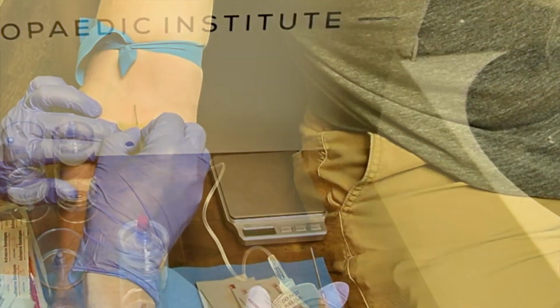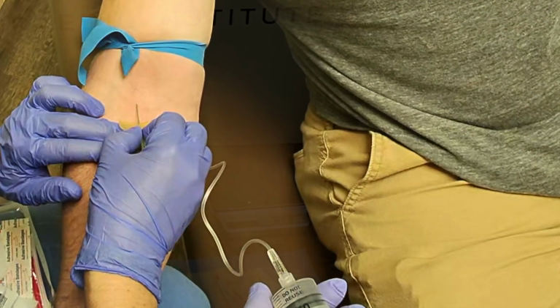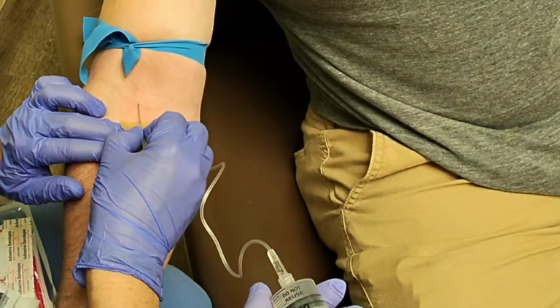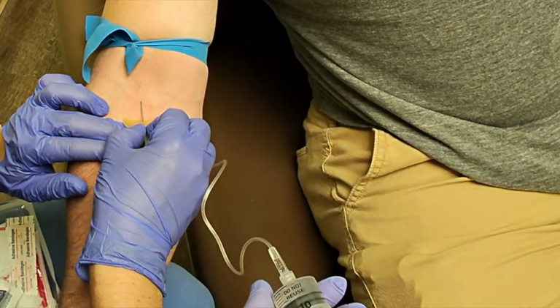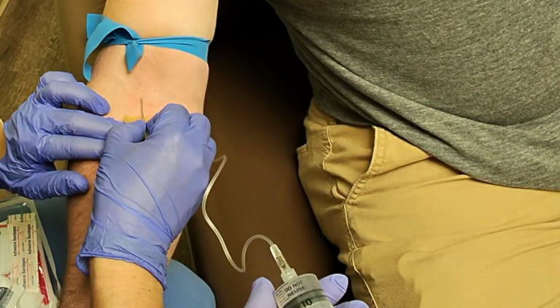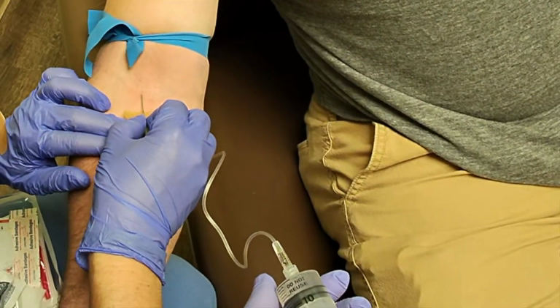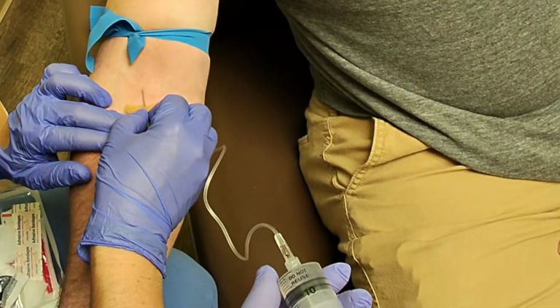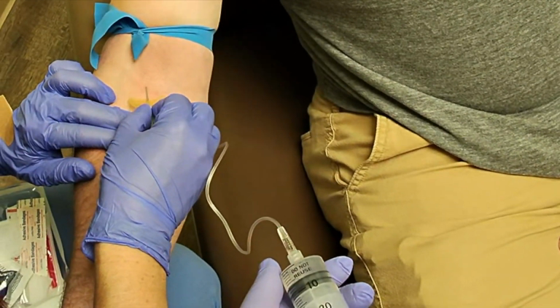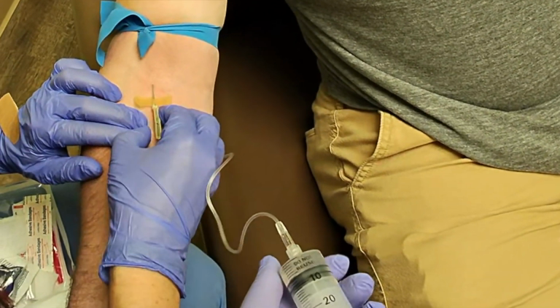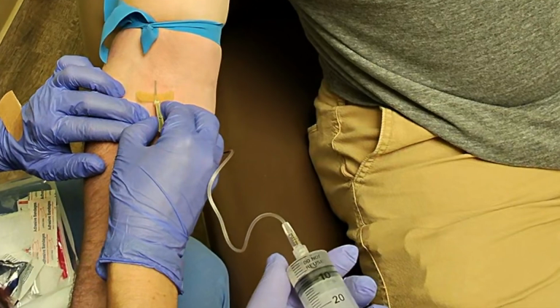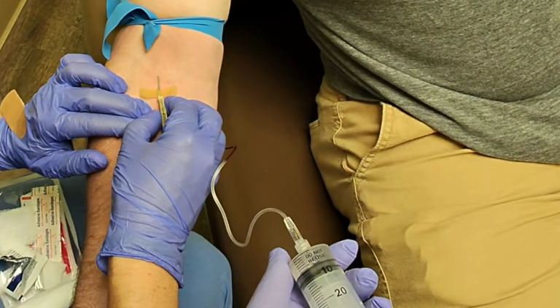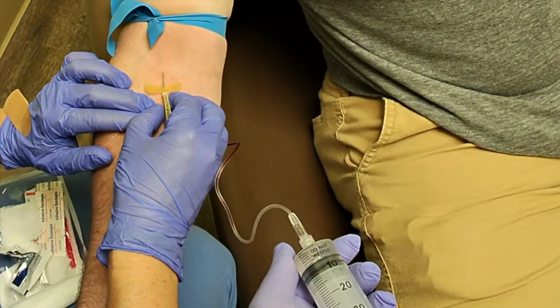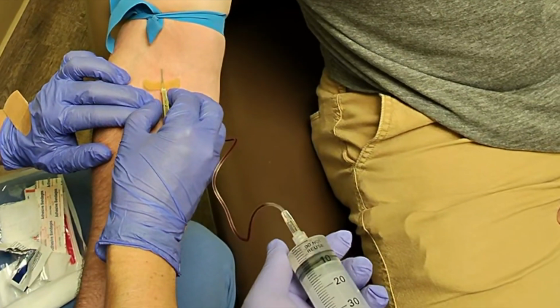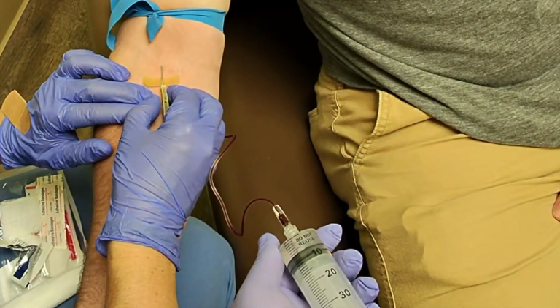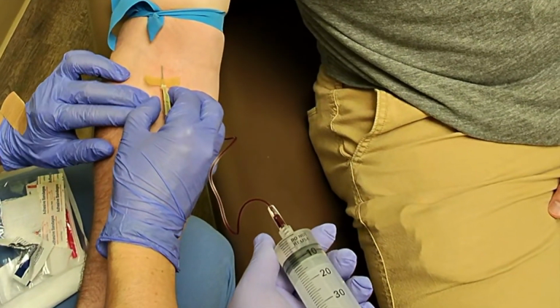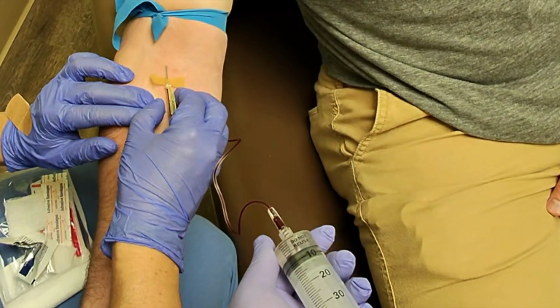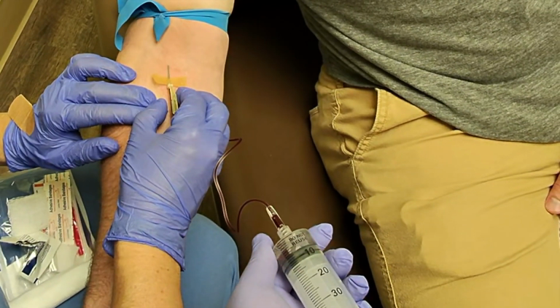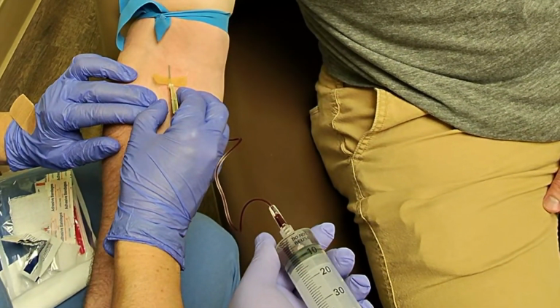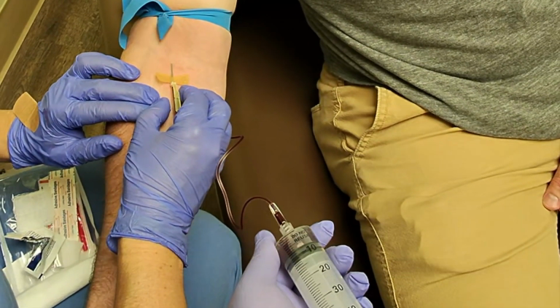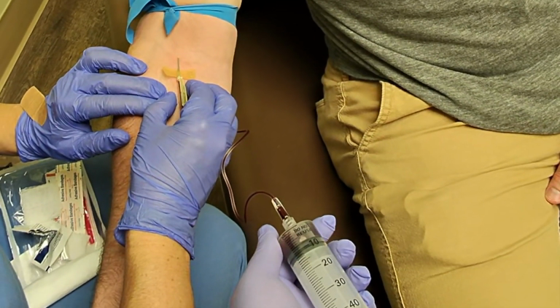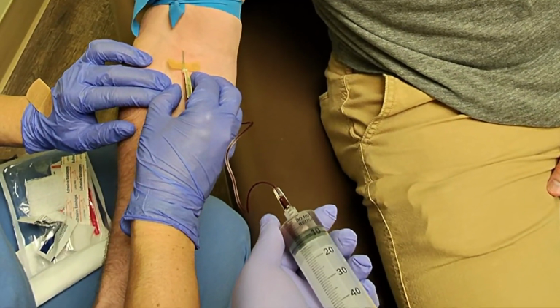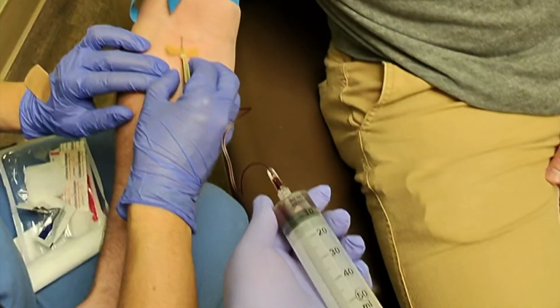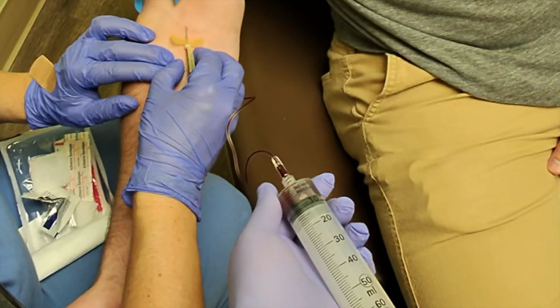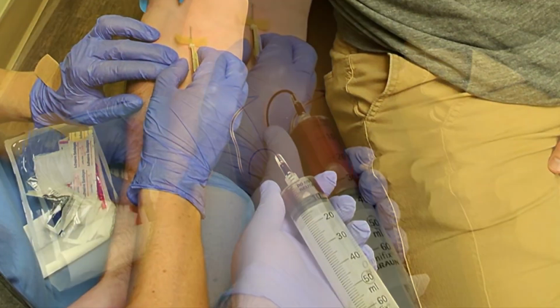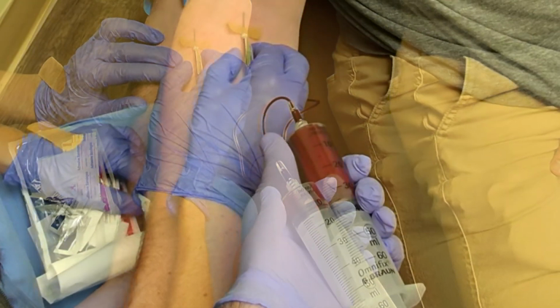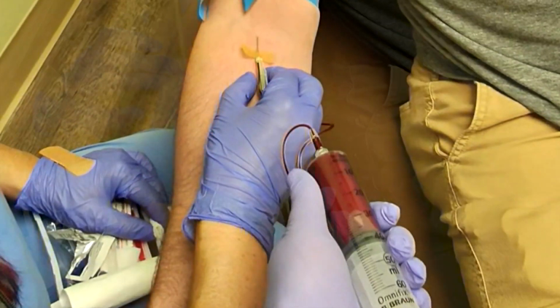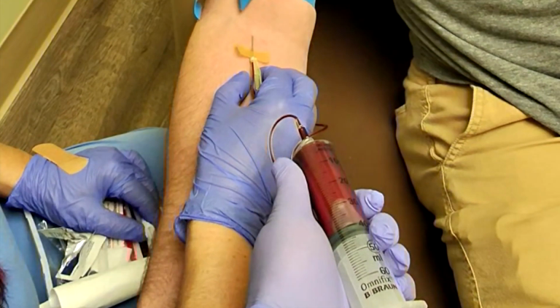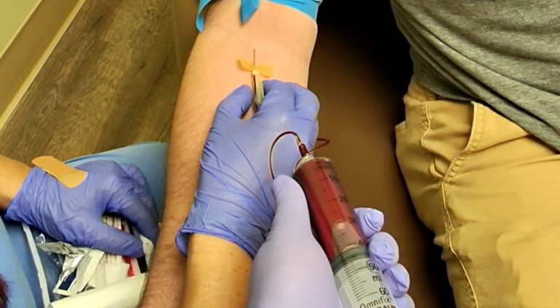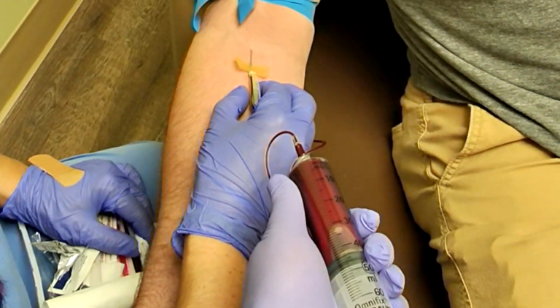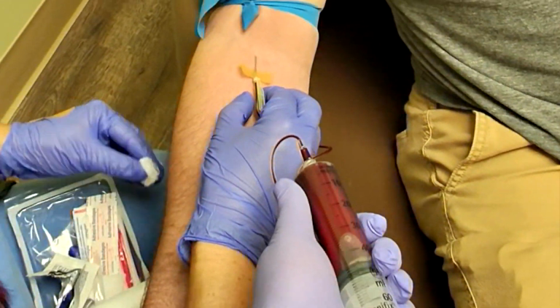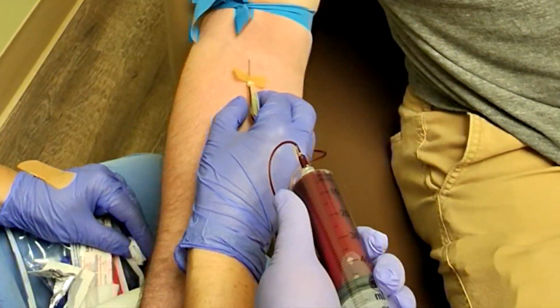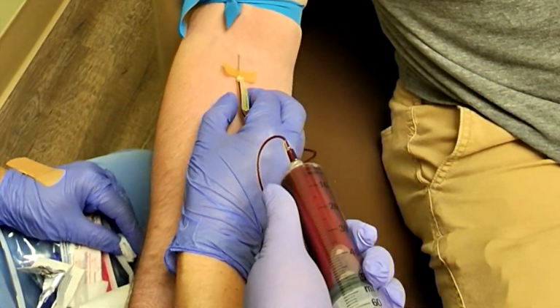A butterfly needle is used to draw 54 cc's of blood from the patient. More blood can be drawn and additional kits can be used in circumstances where higher dose PRP is necessary.